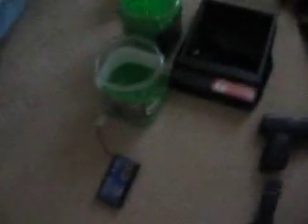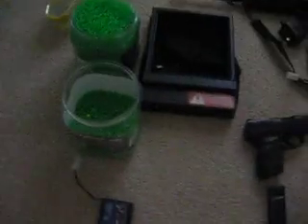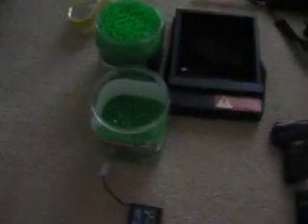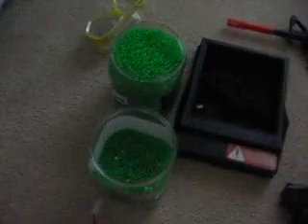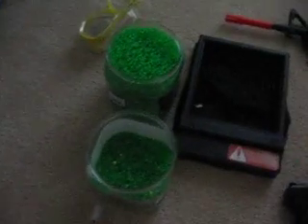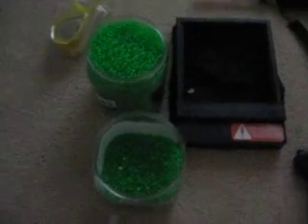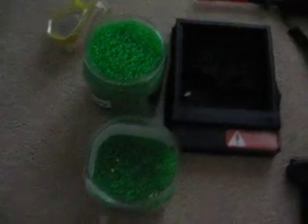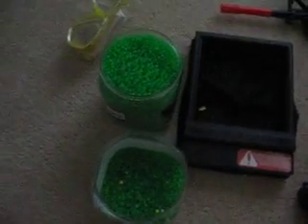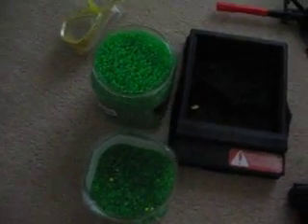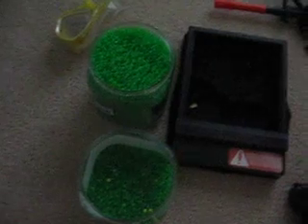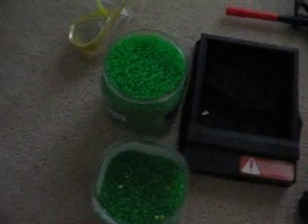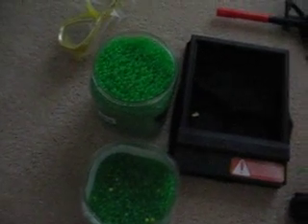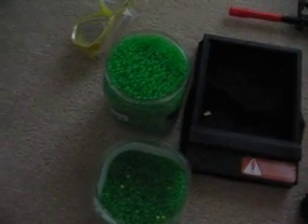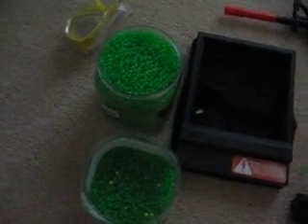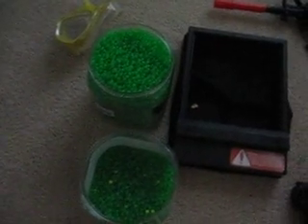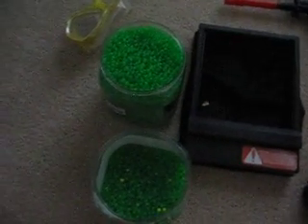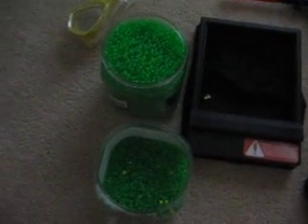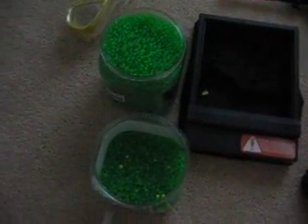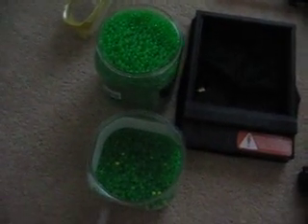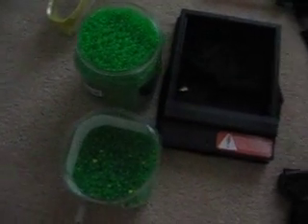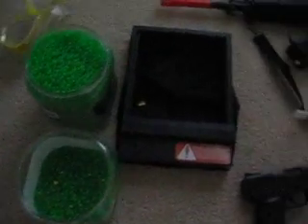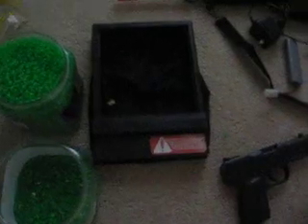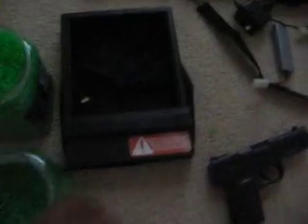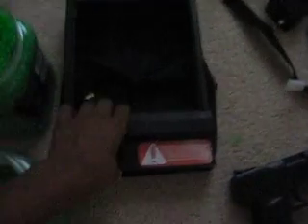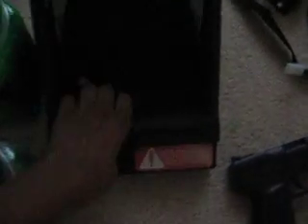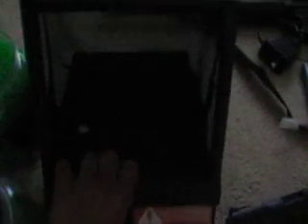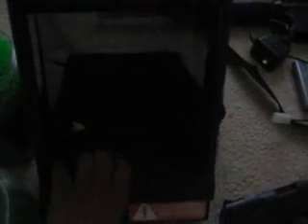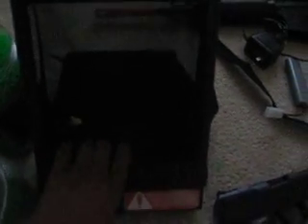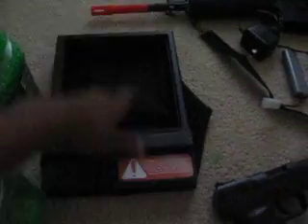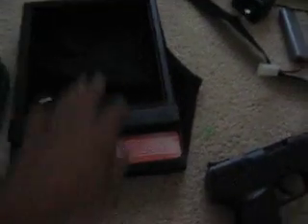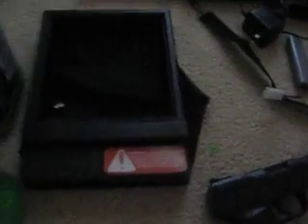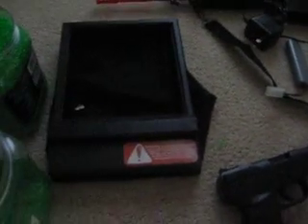I have 20,000 BBs. Right now I only have about 16,000 because I don't know where the other ones are. I have two of these catch nets — you put paper on the top and shoot through them.